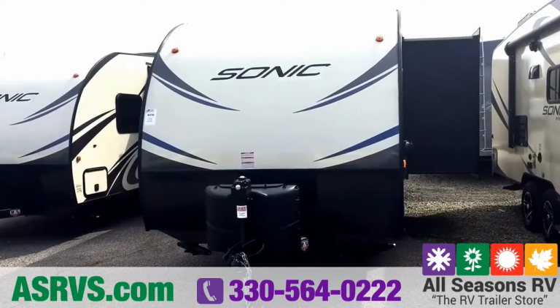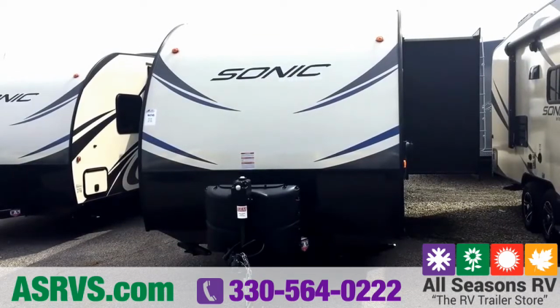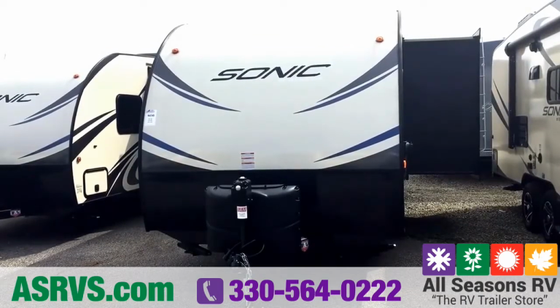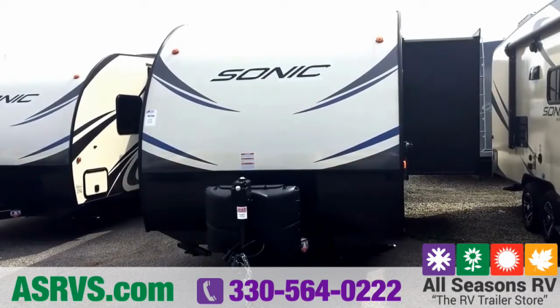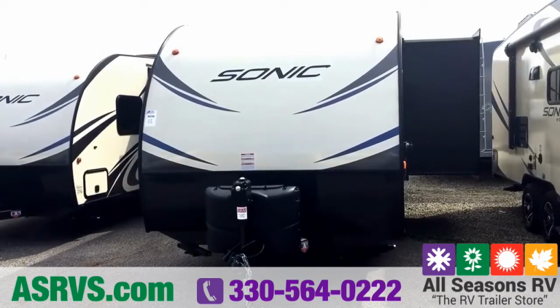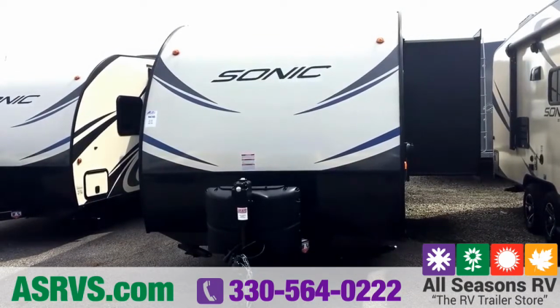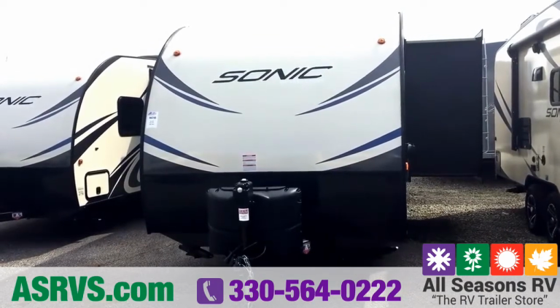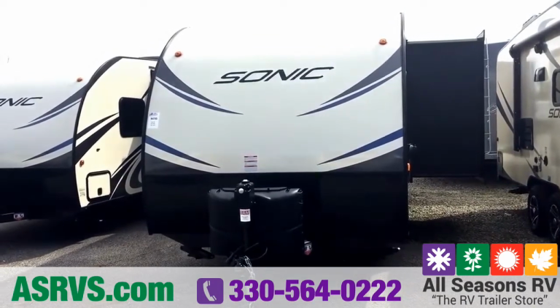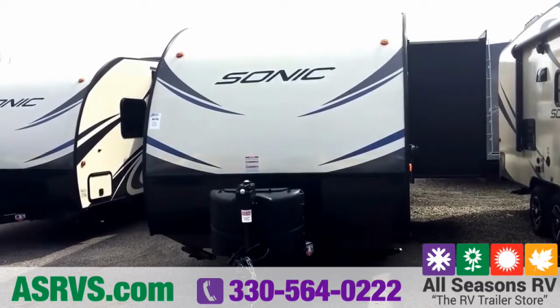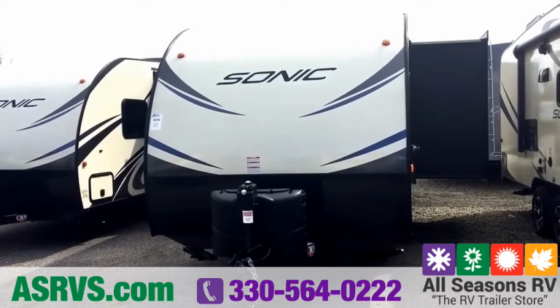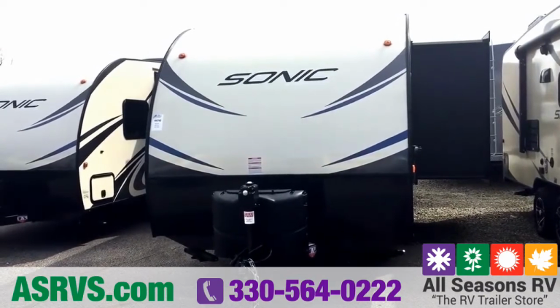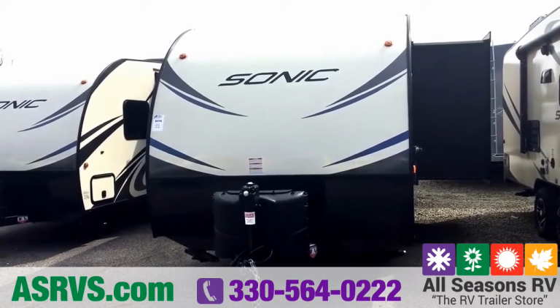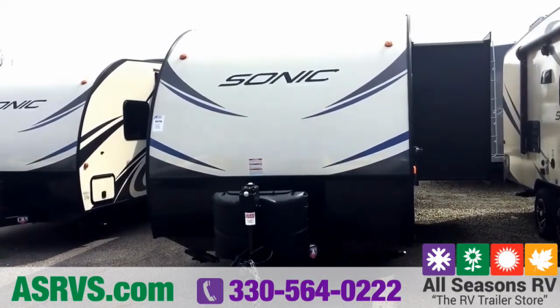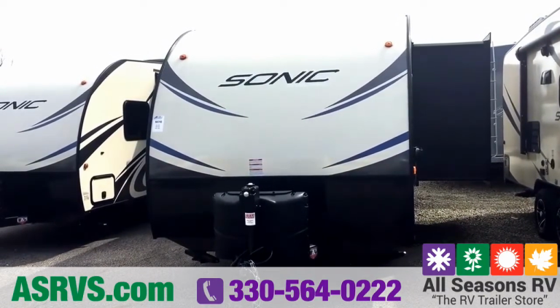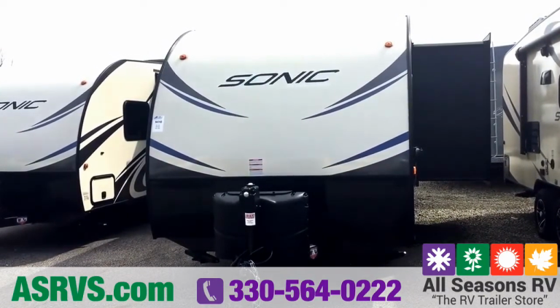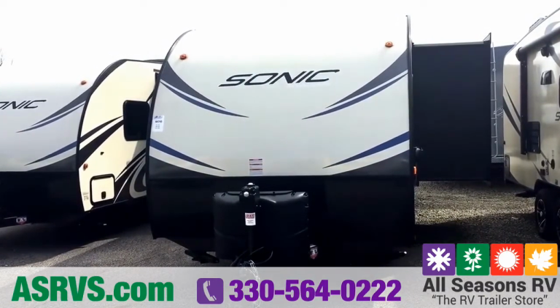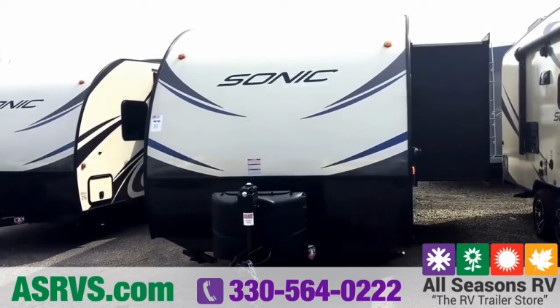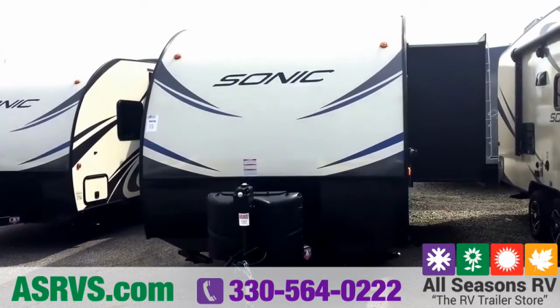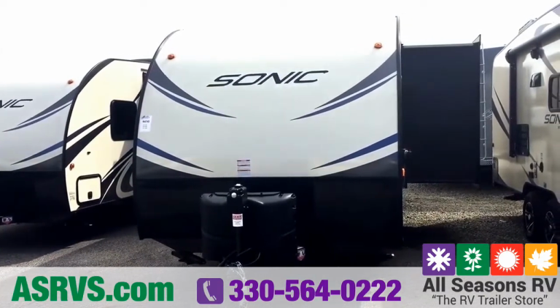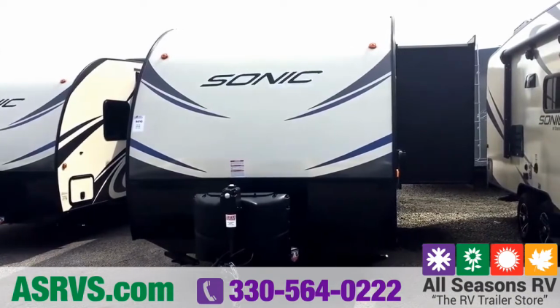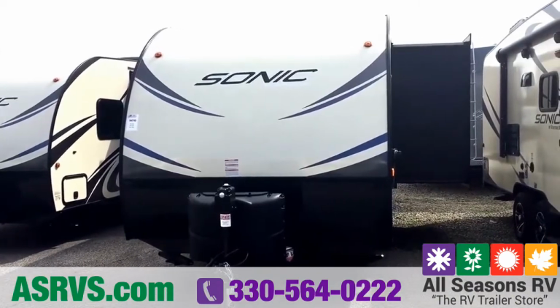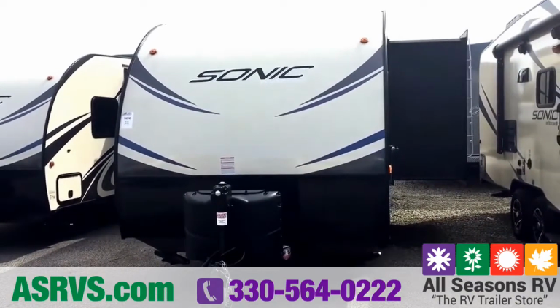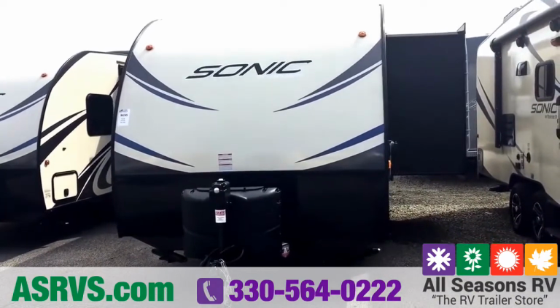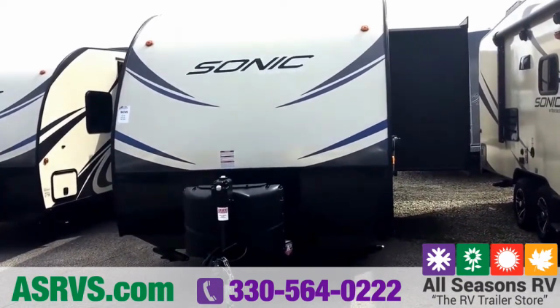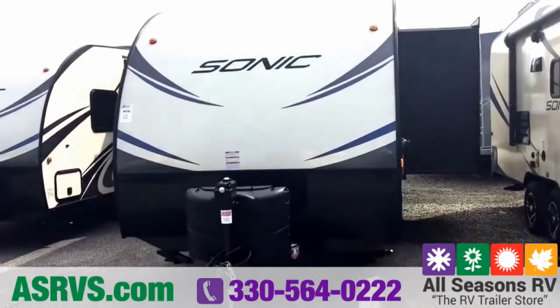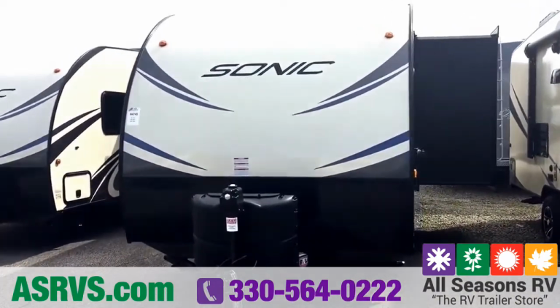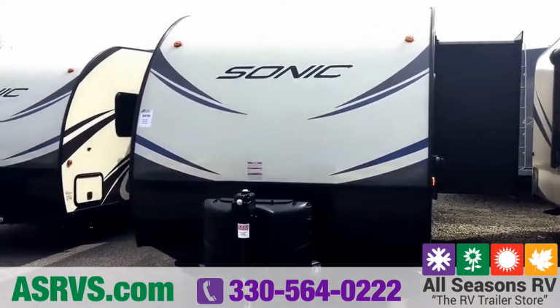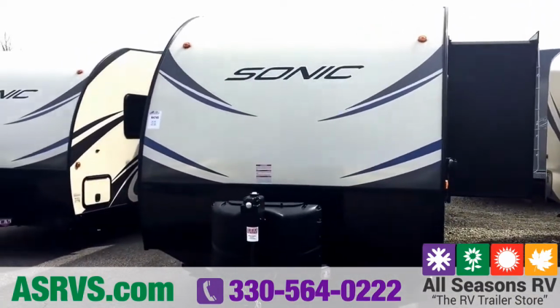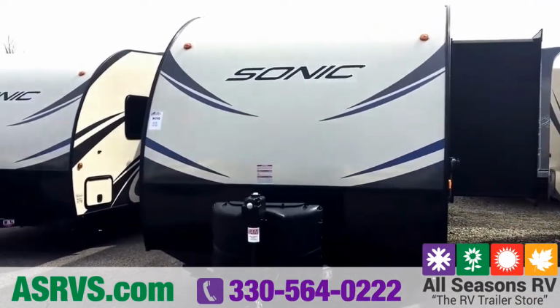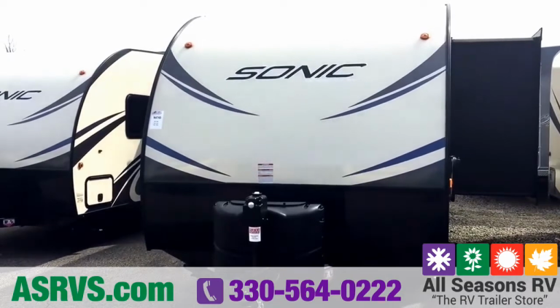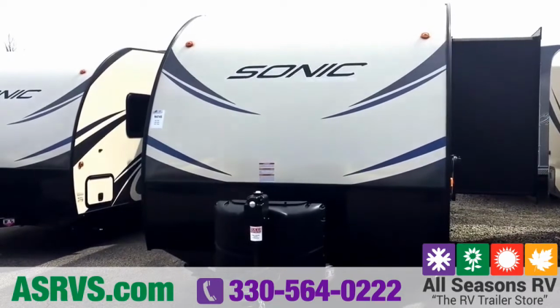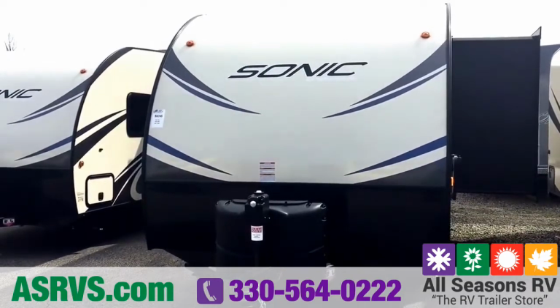Hi folks, this is Carrie Stack over at All Seasons RV in Streetsboro, Ohio. Today I'm going to do an overview of the Sonic 220 VBH. You can see I have one right in front of me, and right off the bat you can see it has a lot of features that really make it a nice couples coach.